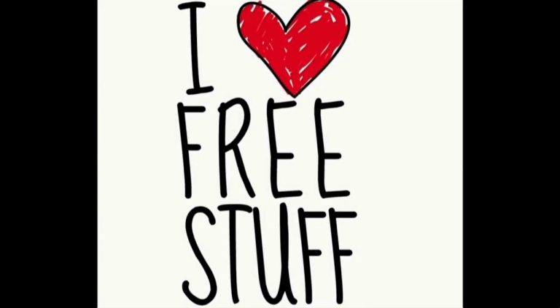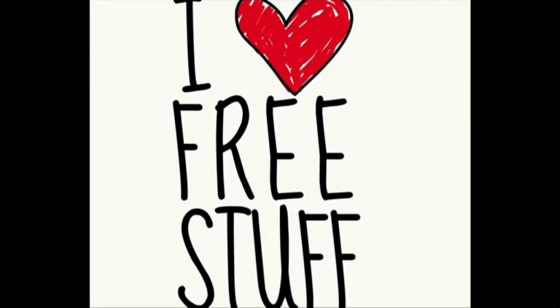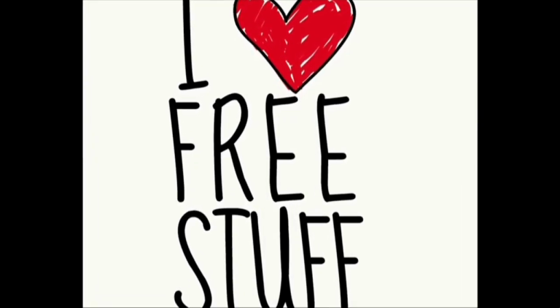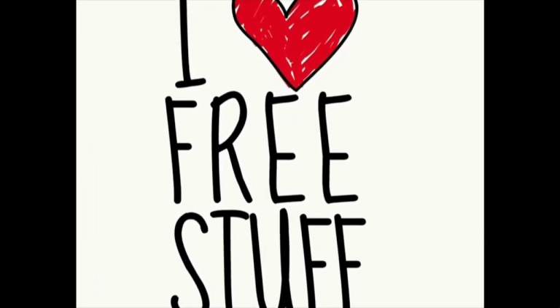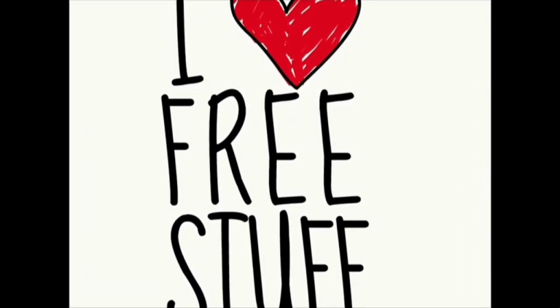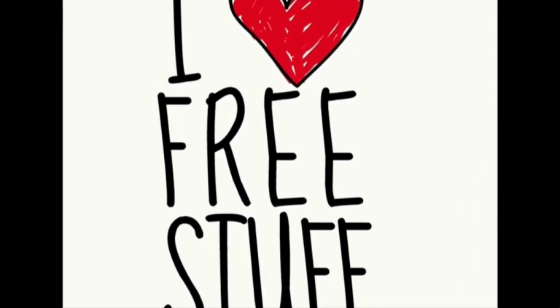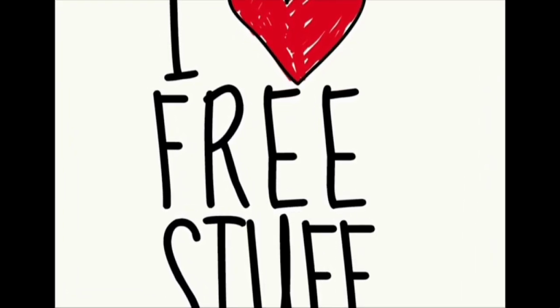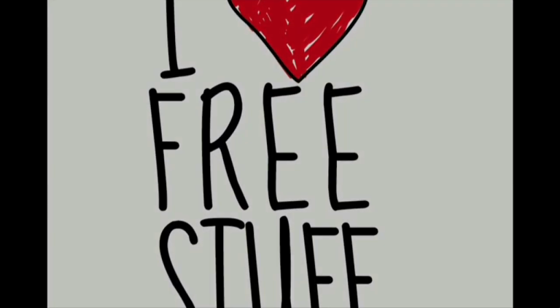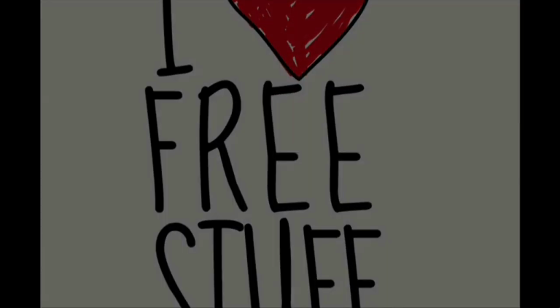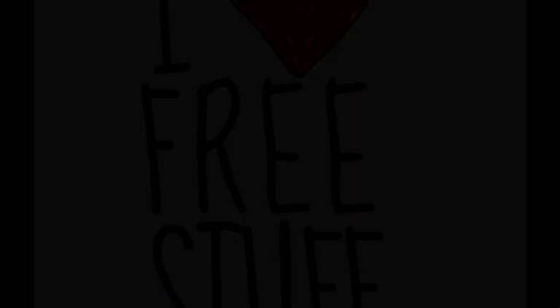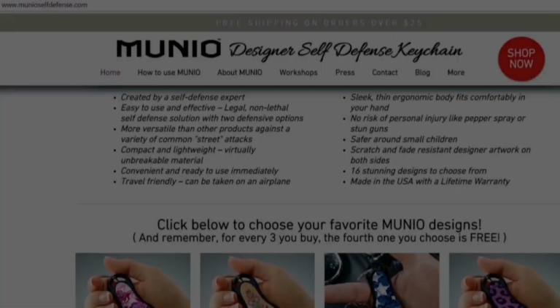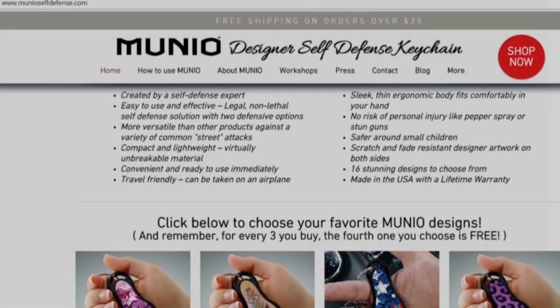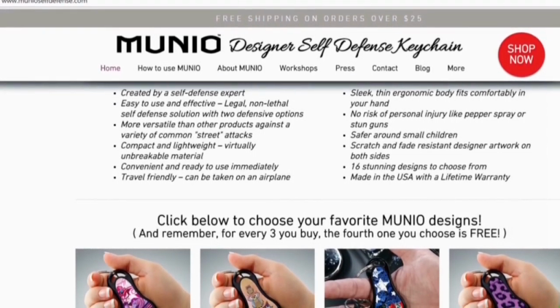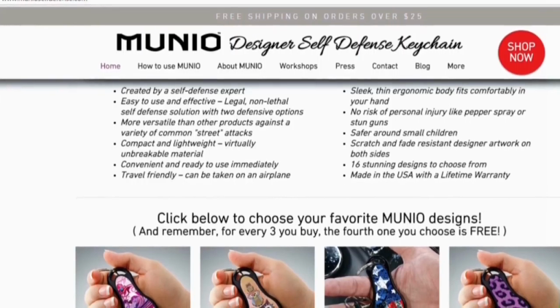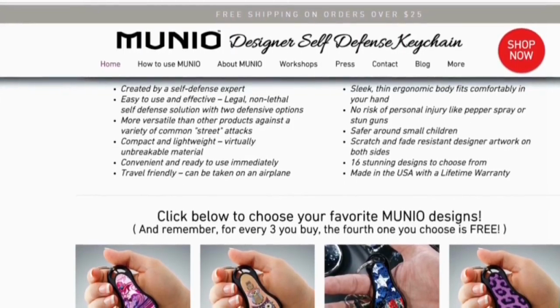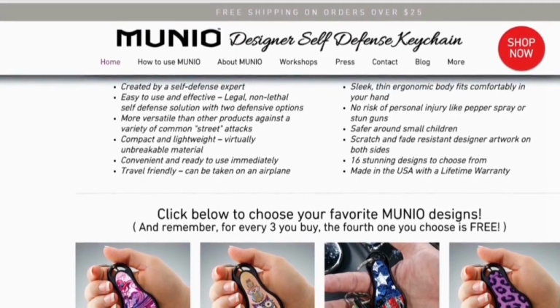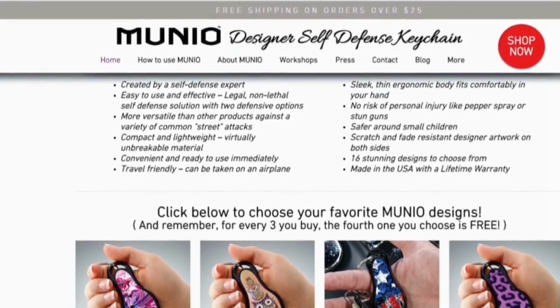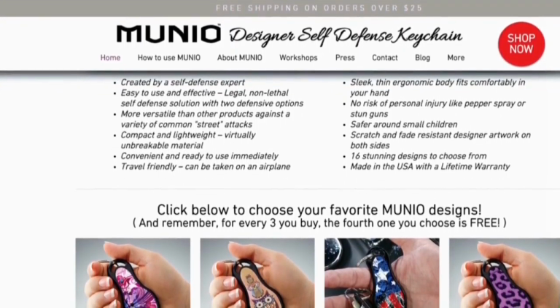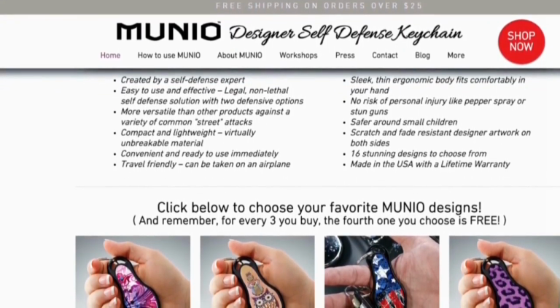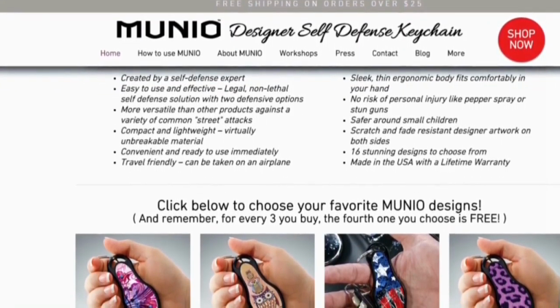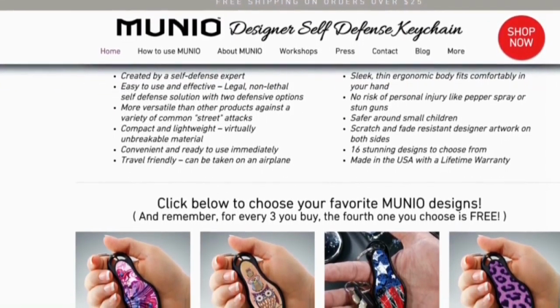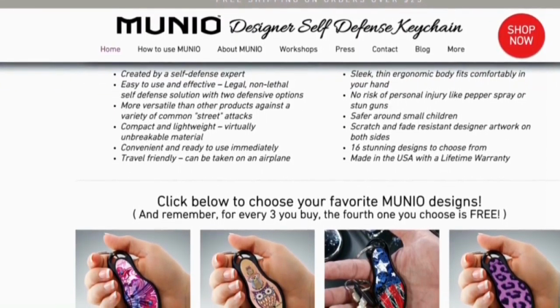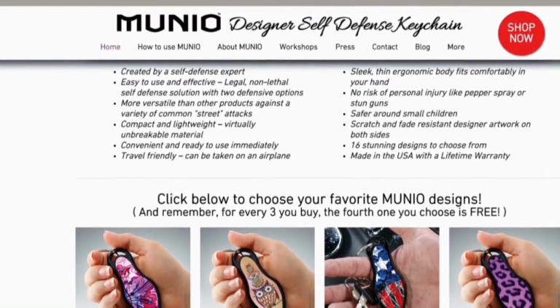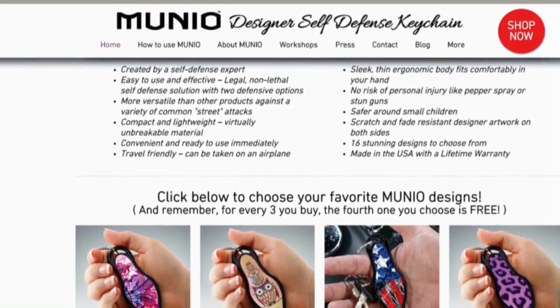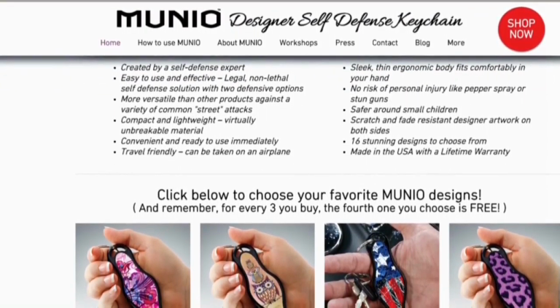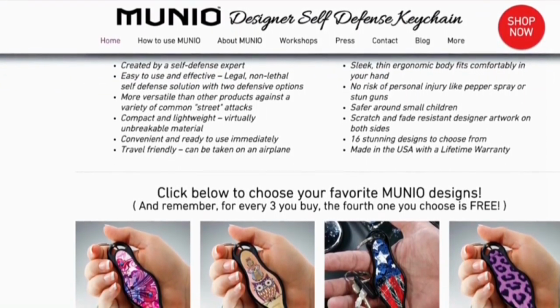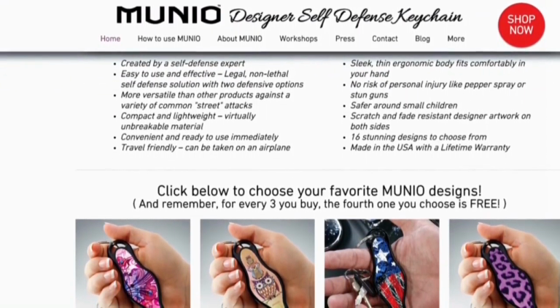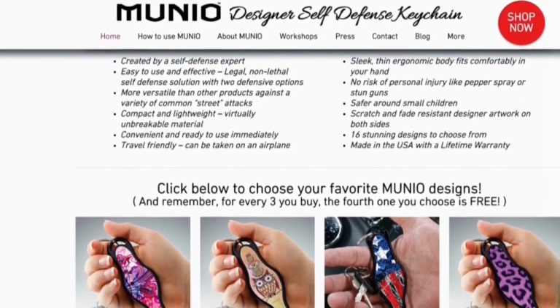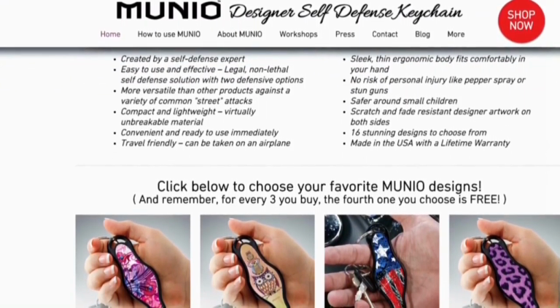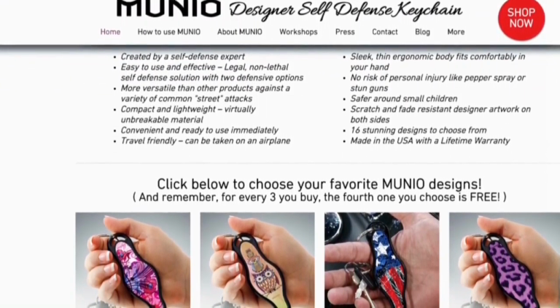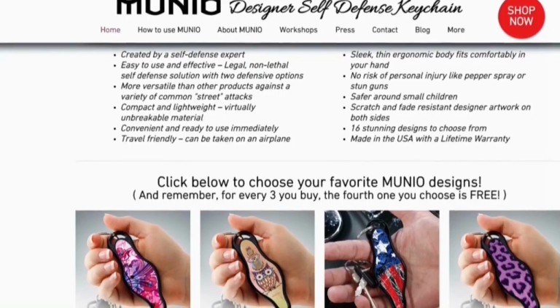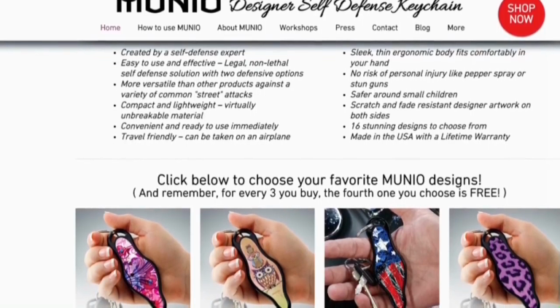It's that time of year again for another giveaway. Fortunately this year, Munio, a self-defense product, were kind enough to donate 50 of their units for a giveaway.